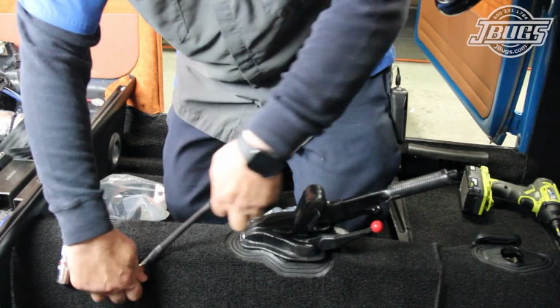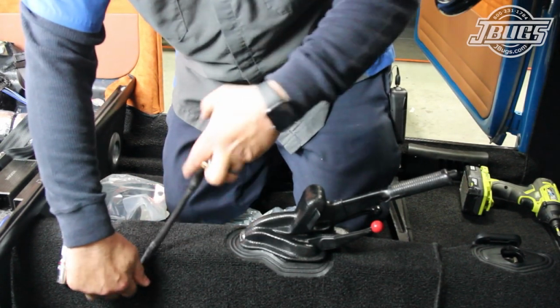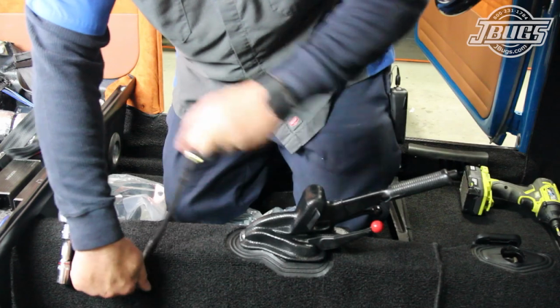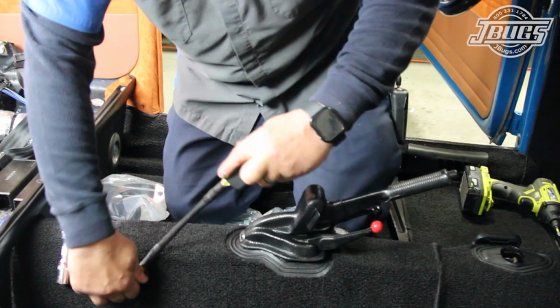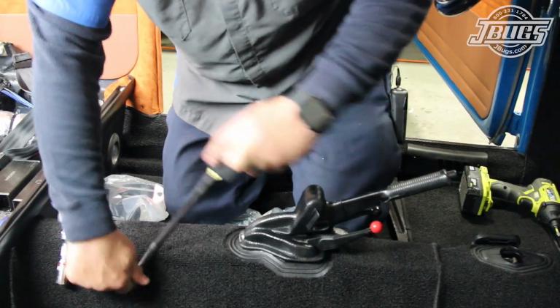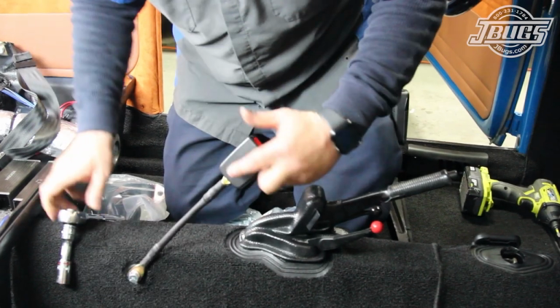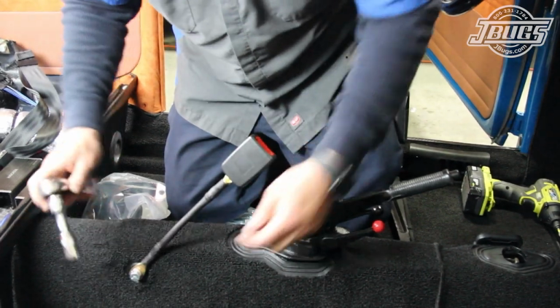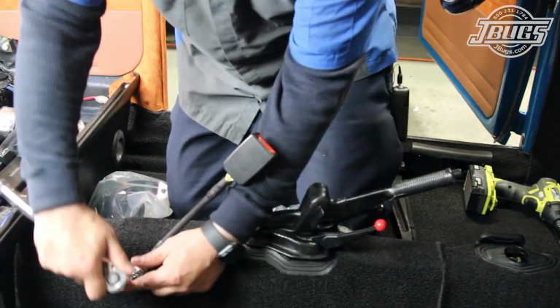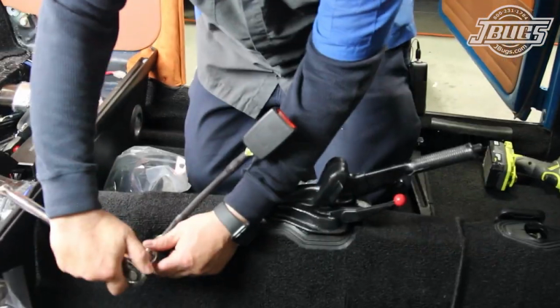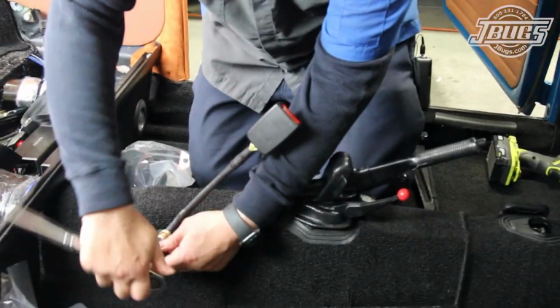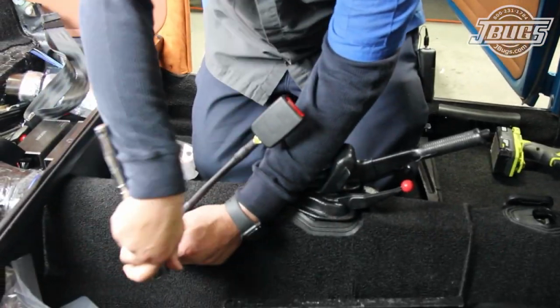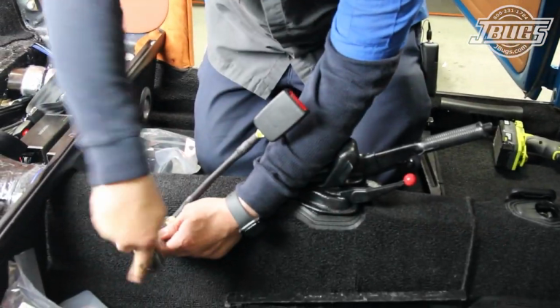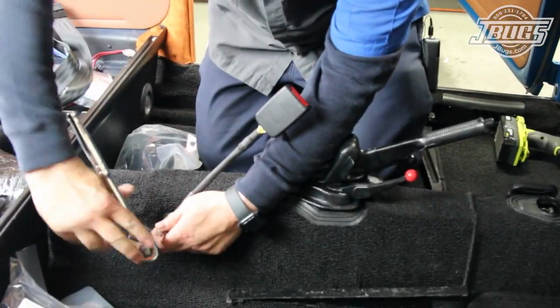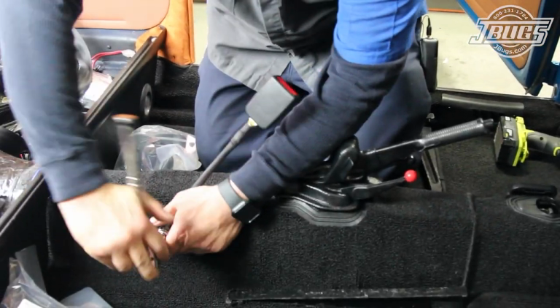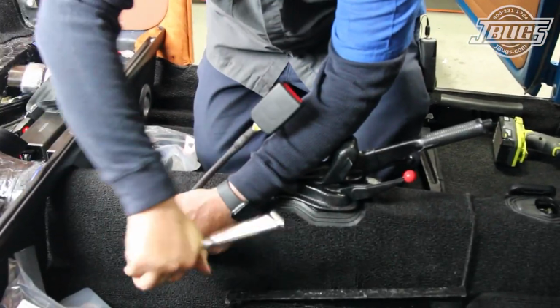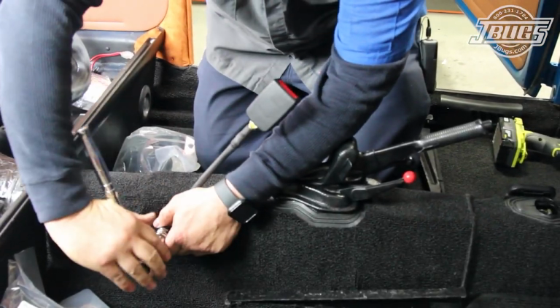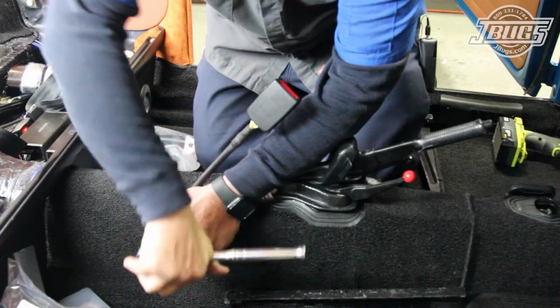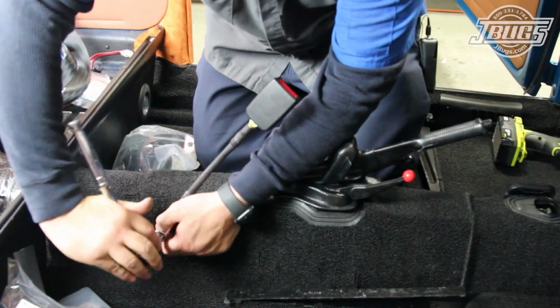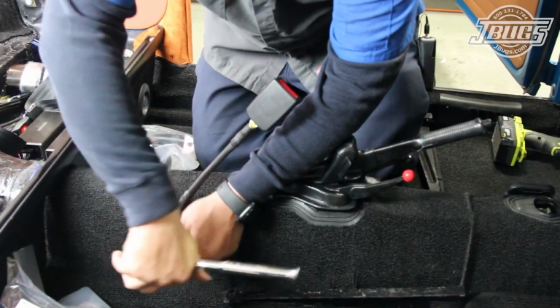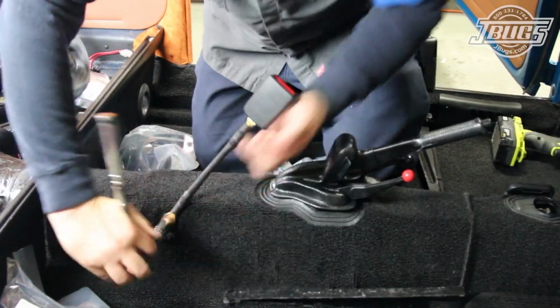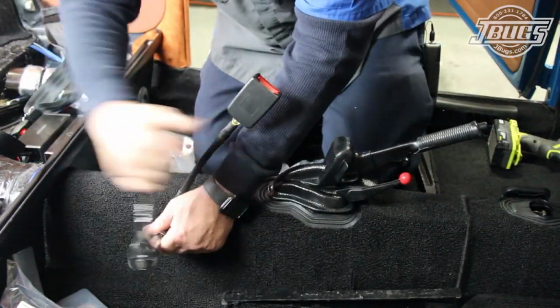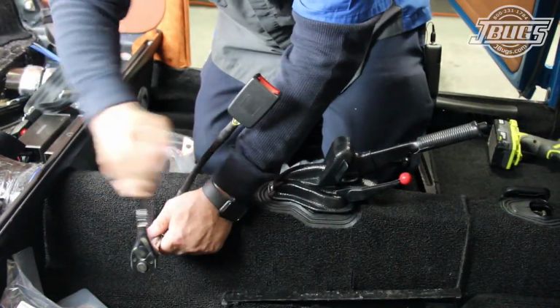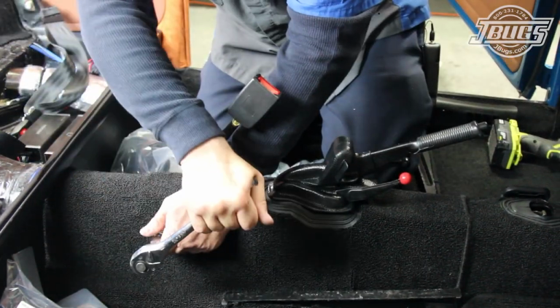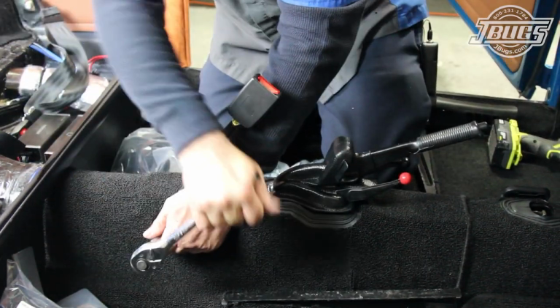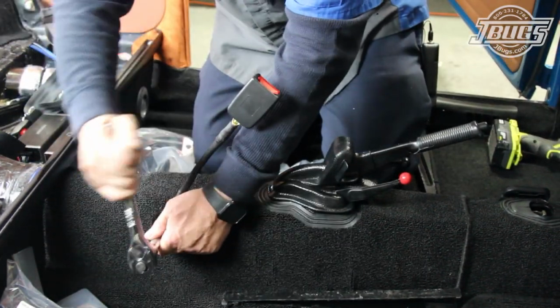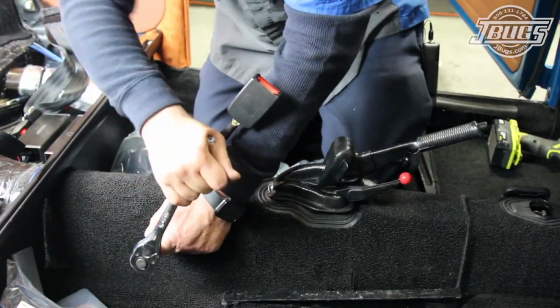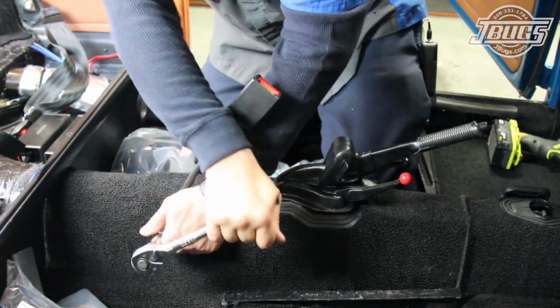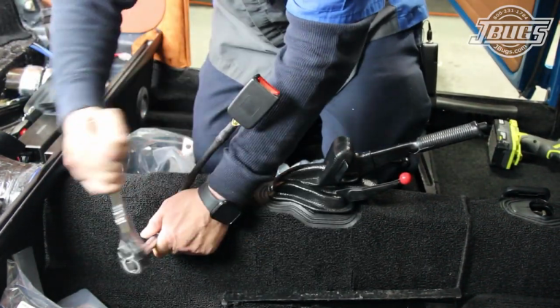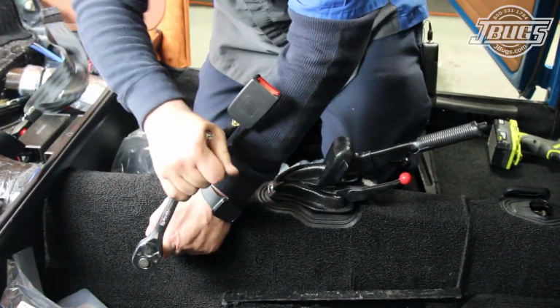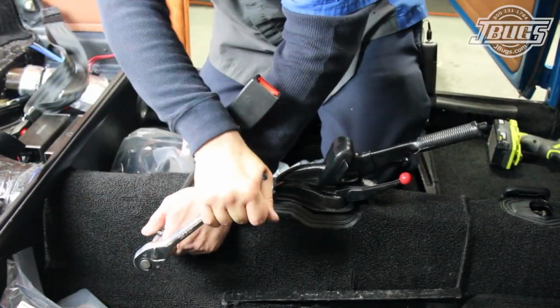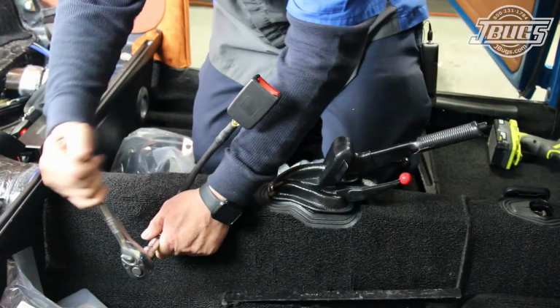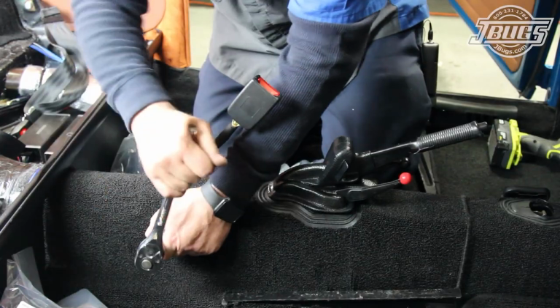We would use seat belt collars if we were using a standard carpet kit. The end release buckles on the latches make removing the belts easy, and we line them up with the buttons towards the center of the car.